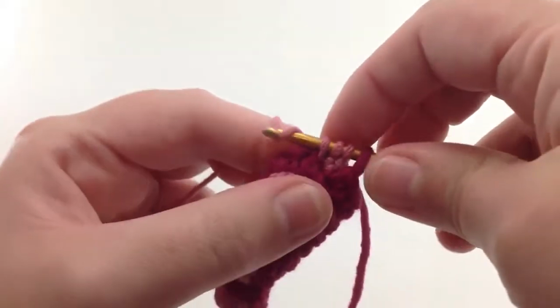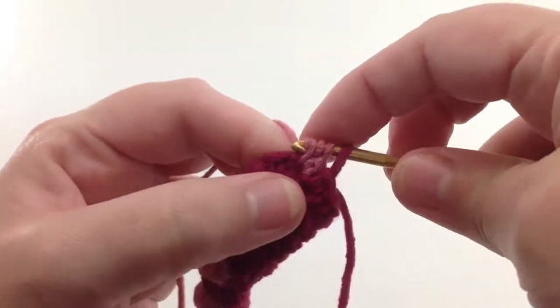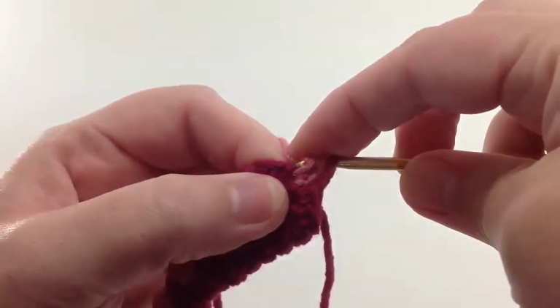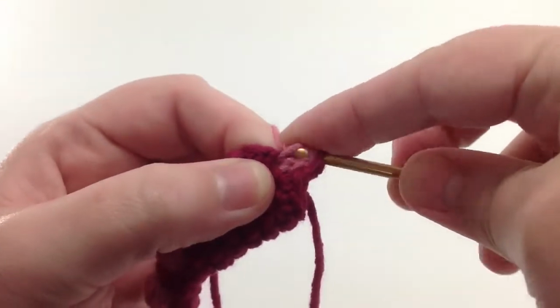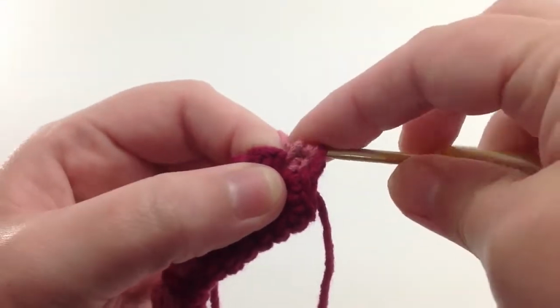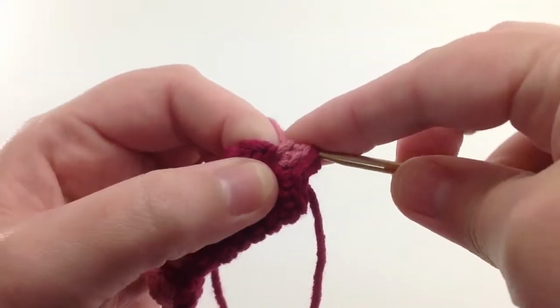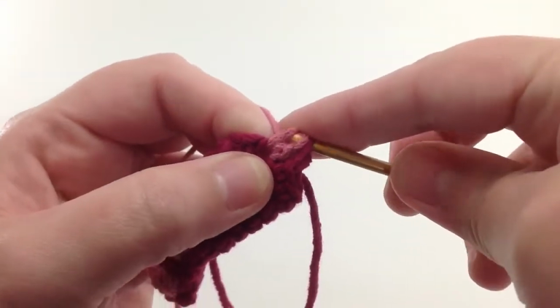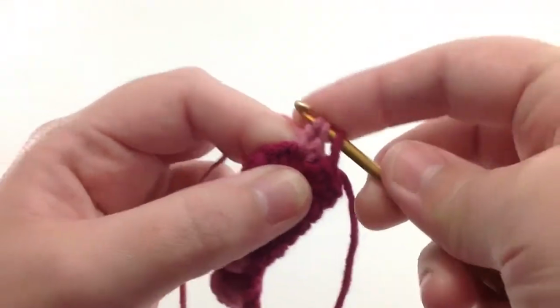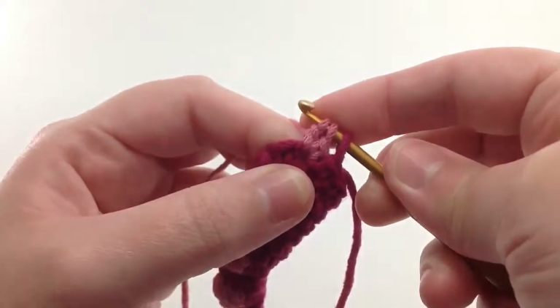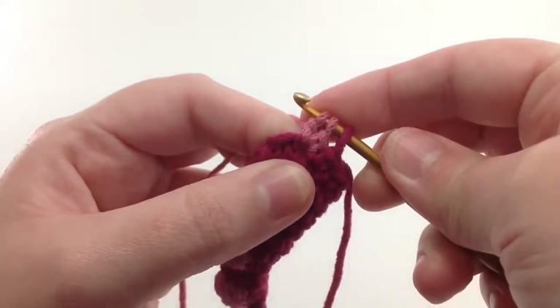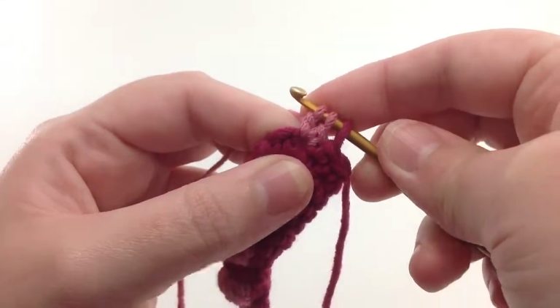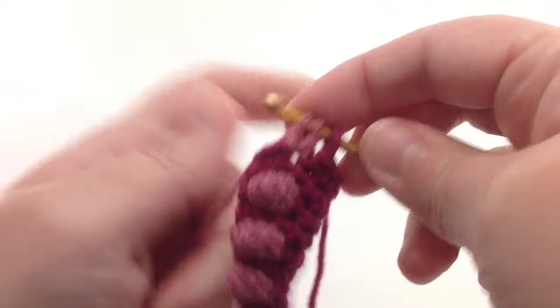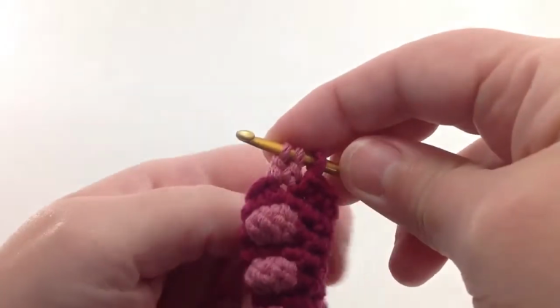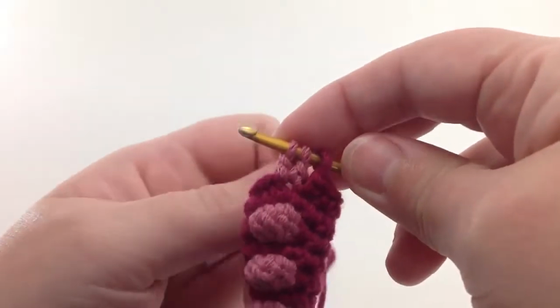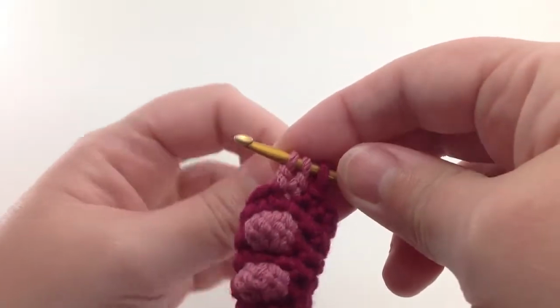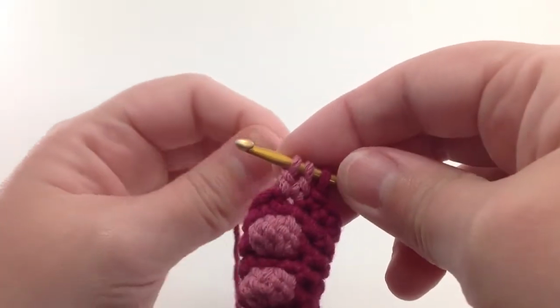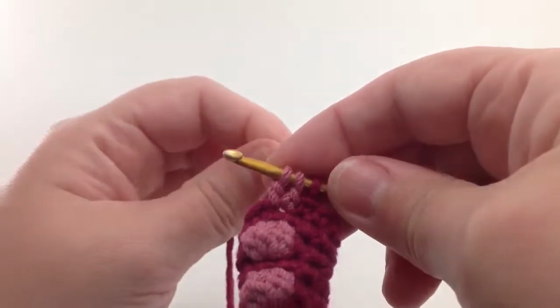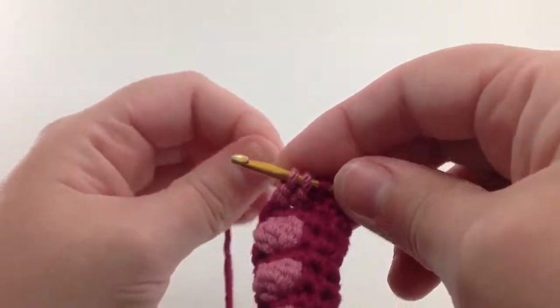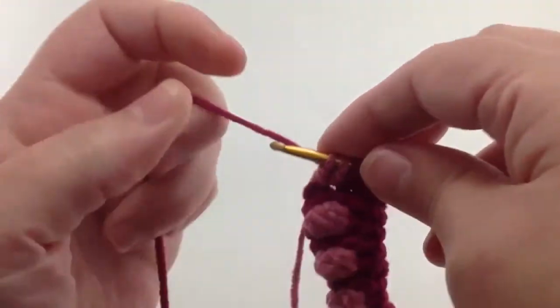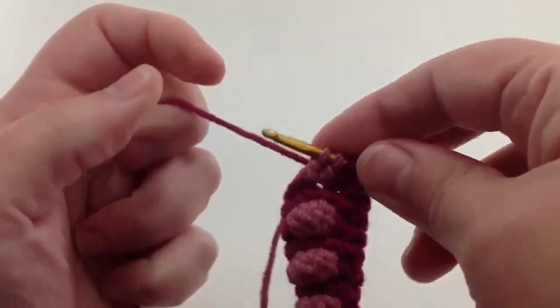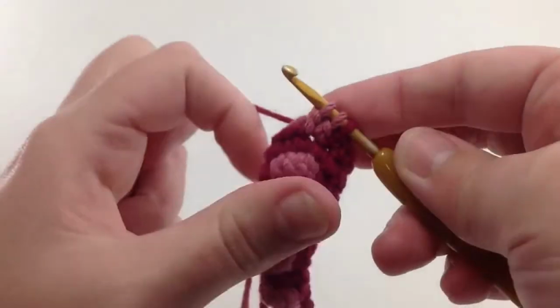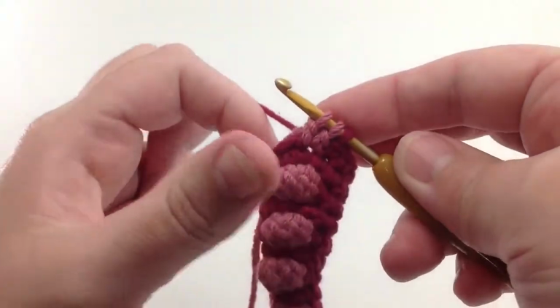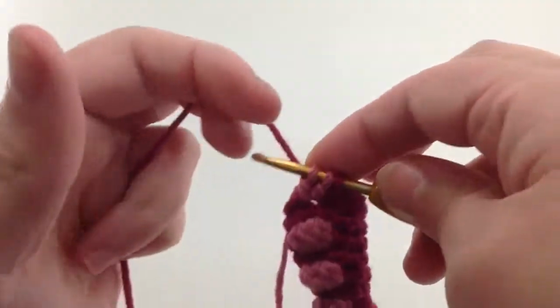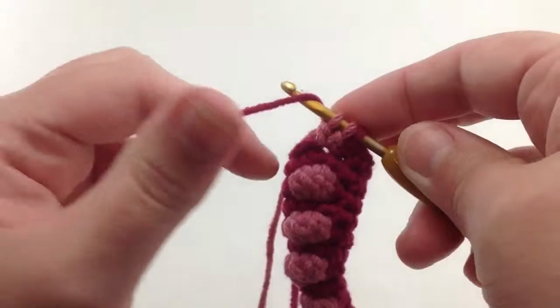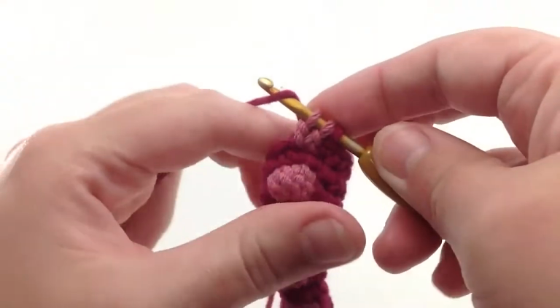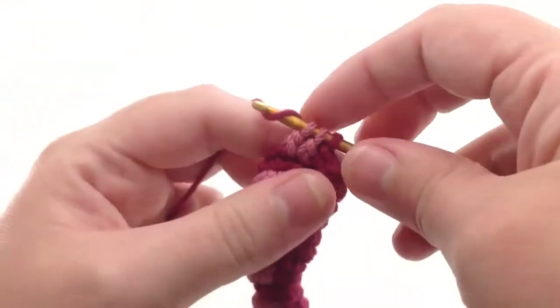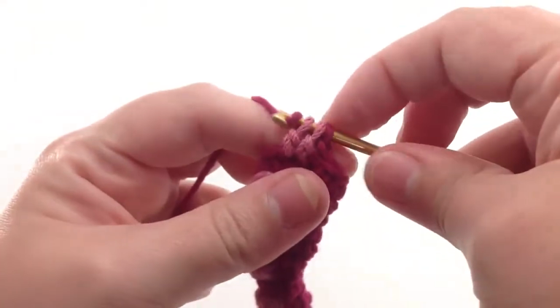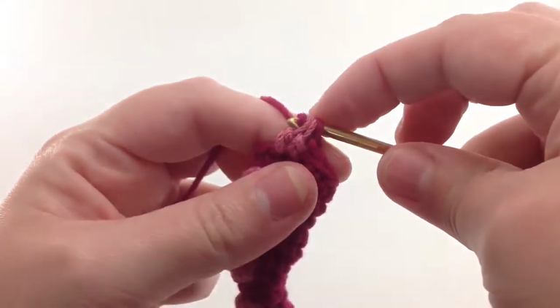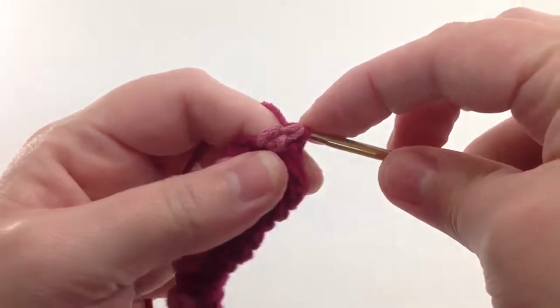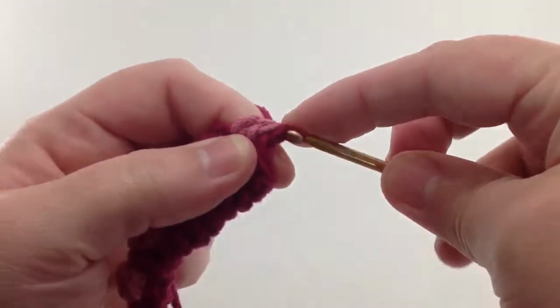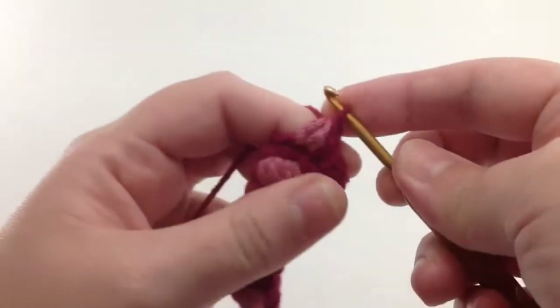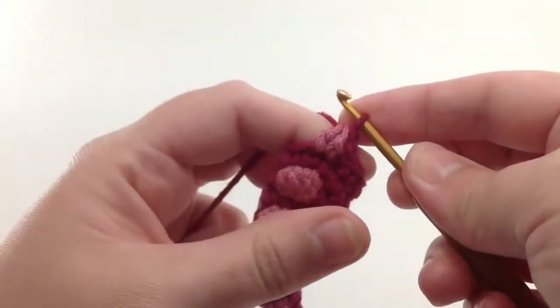I will start it, but again not finish it, so I'll have three loops on my hook. I'll switch back to the main color and then draw that through all three loops.